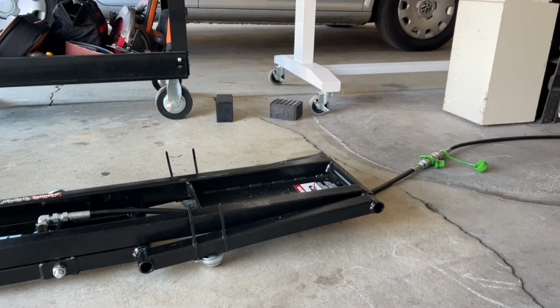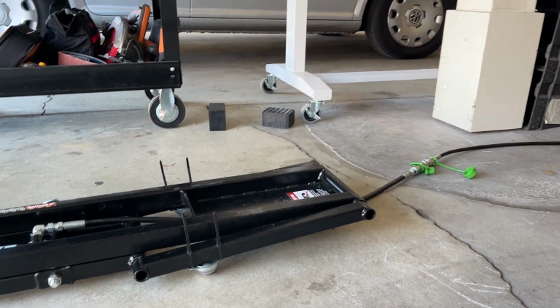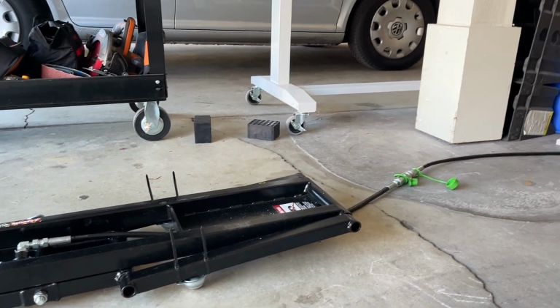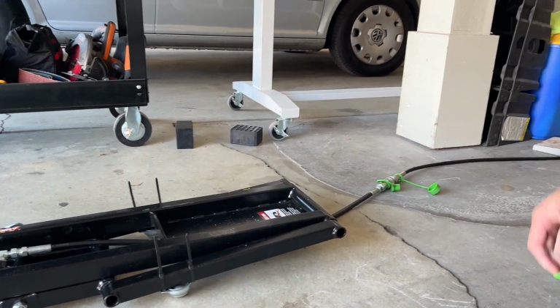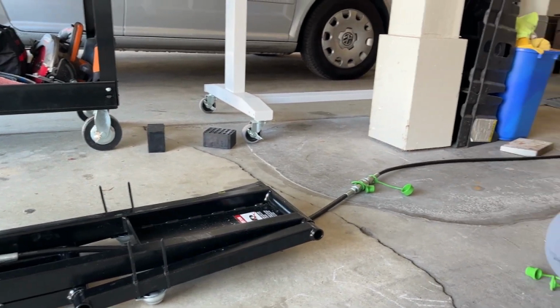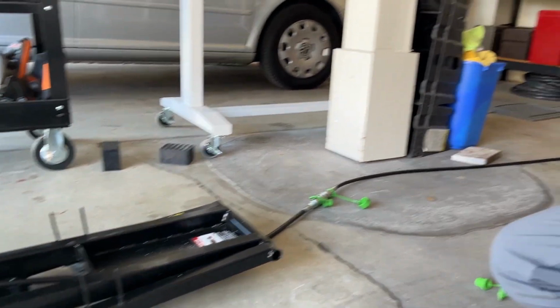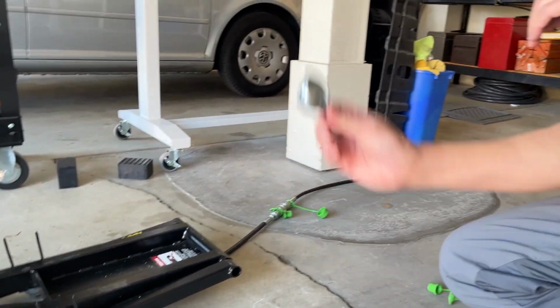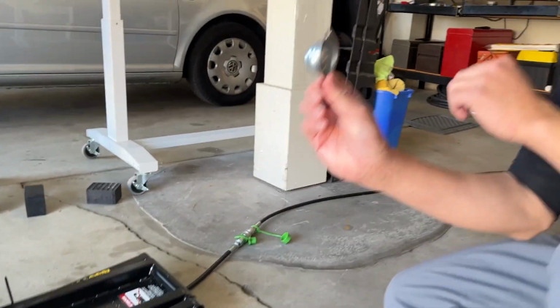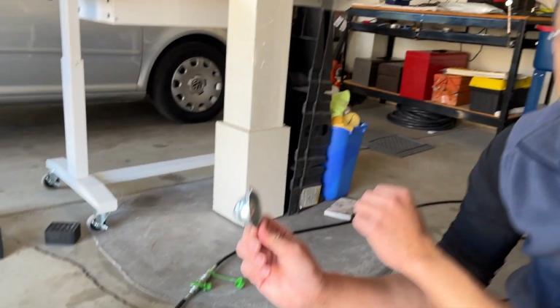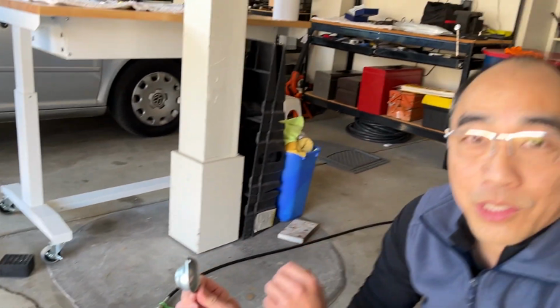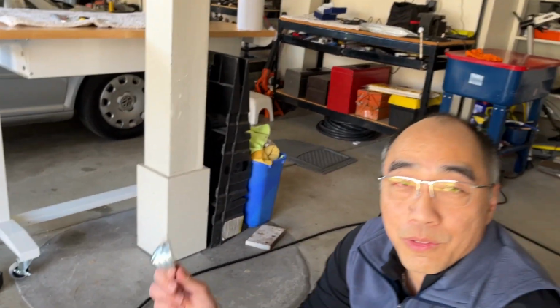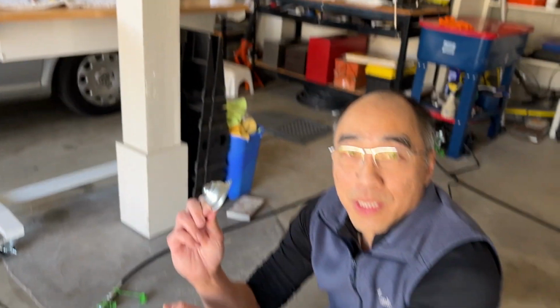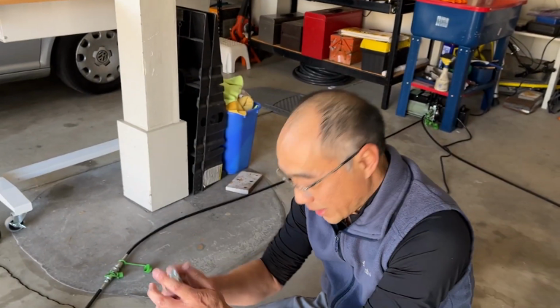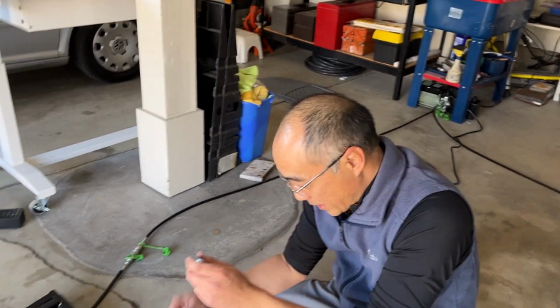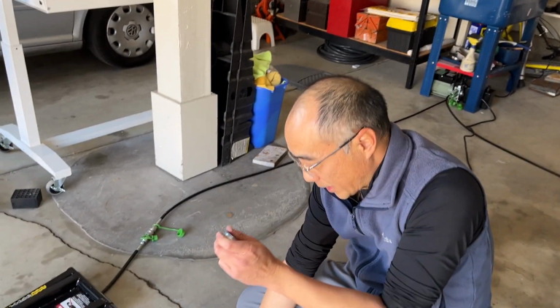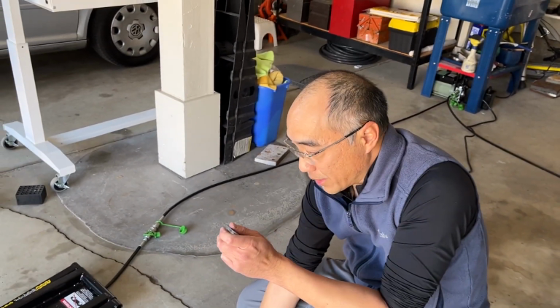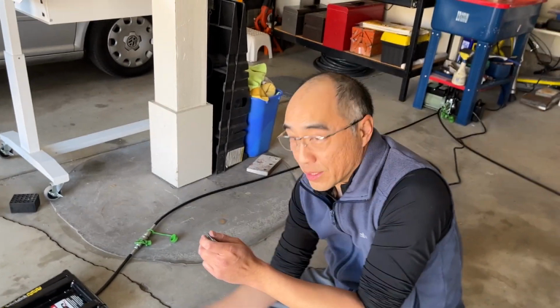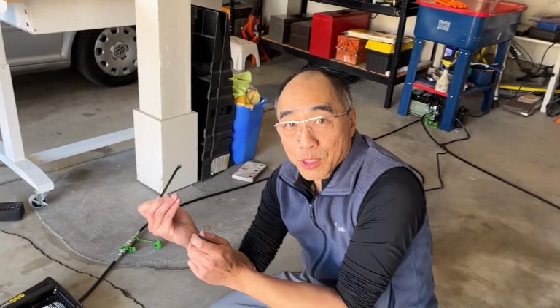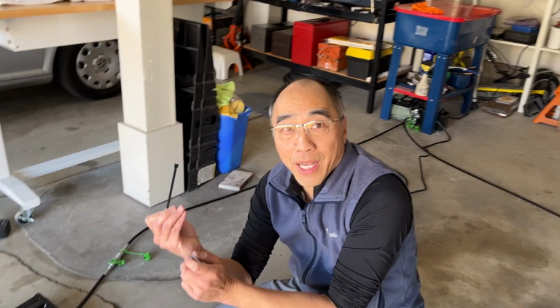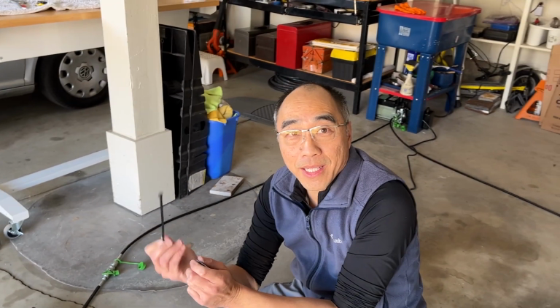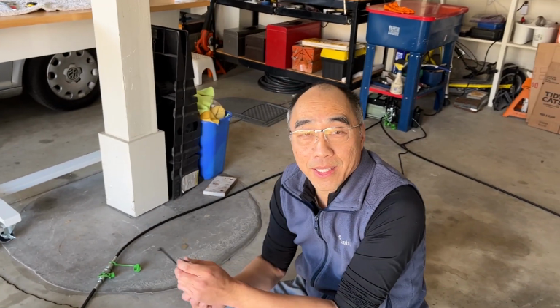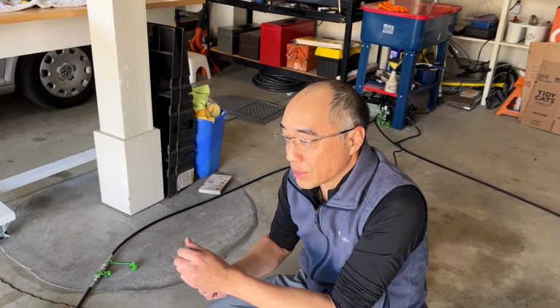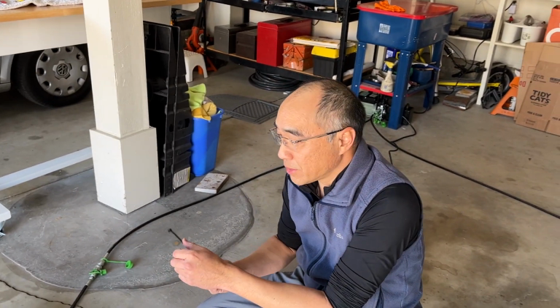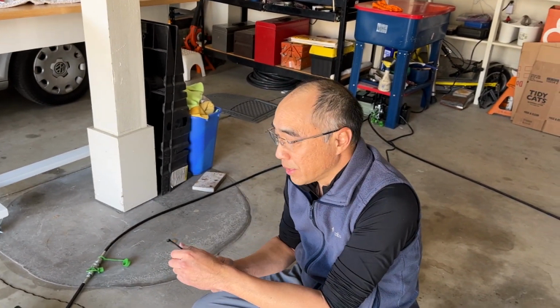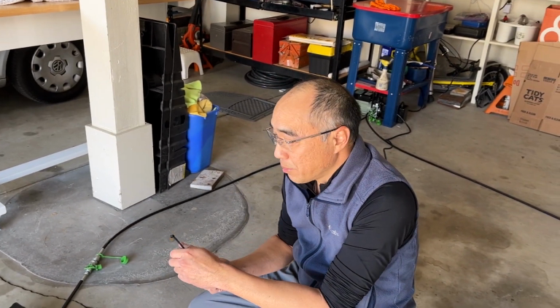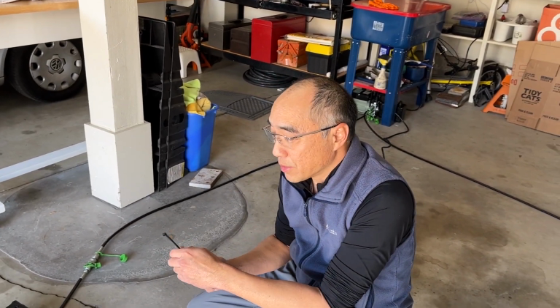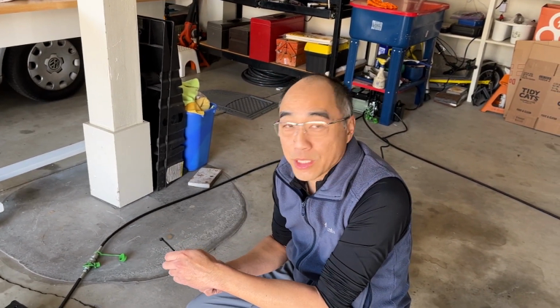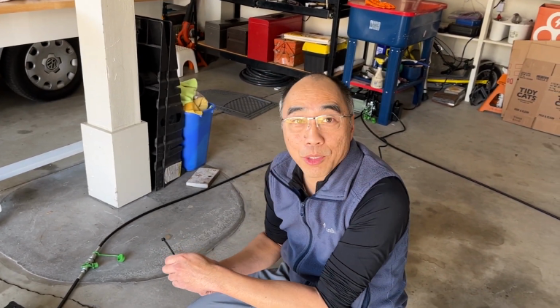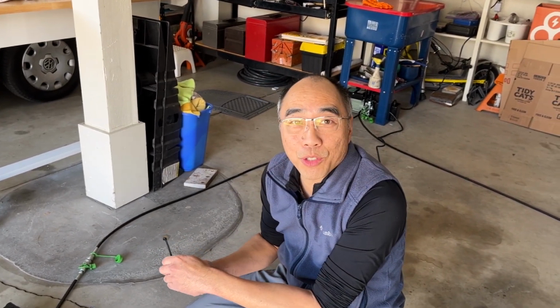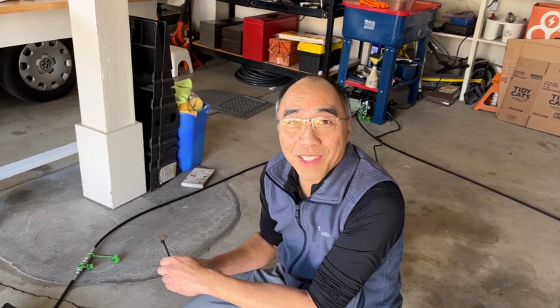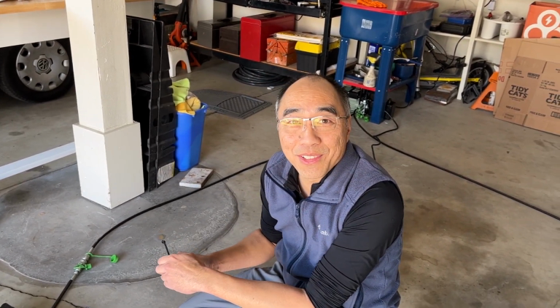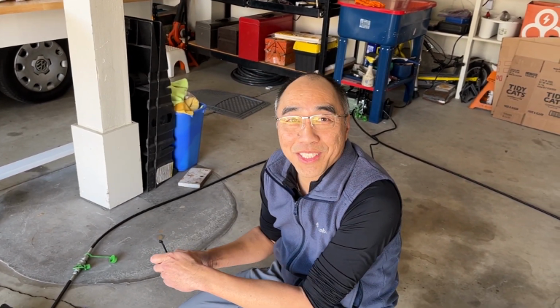So that's the mod — $15 for this and some zip ties, and that makes the quick jack much more functional. Thank you.